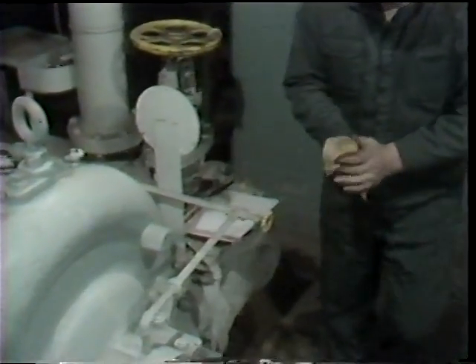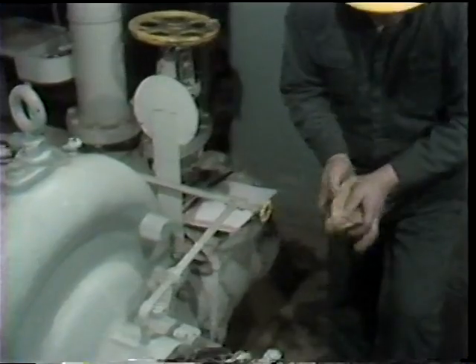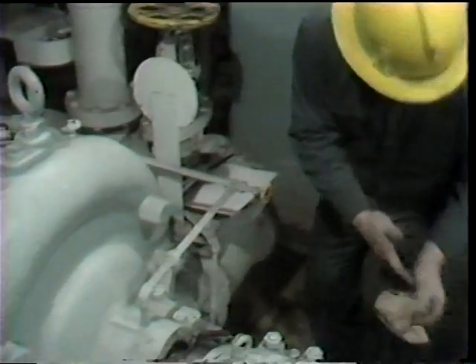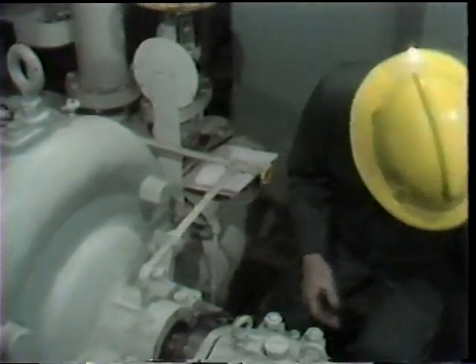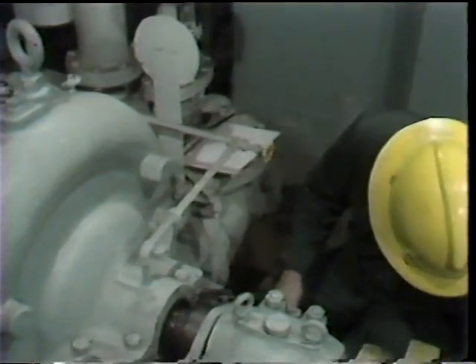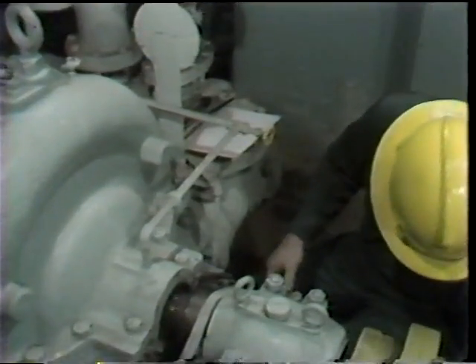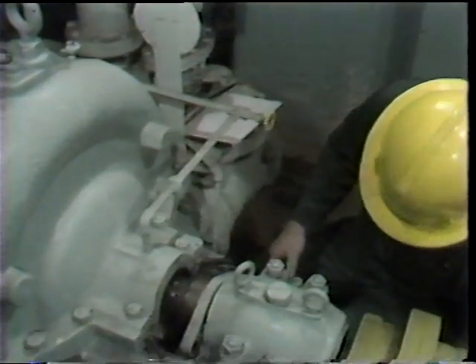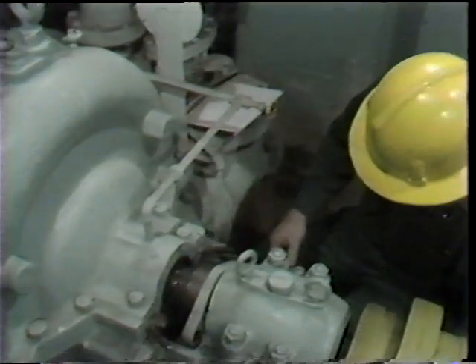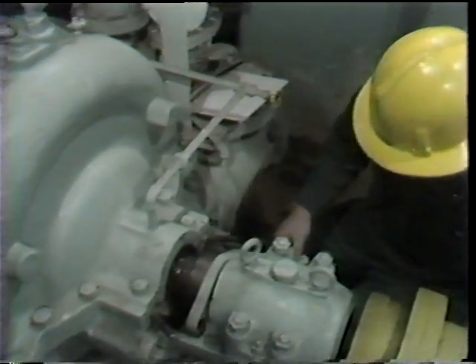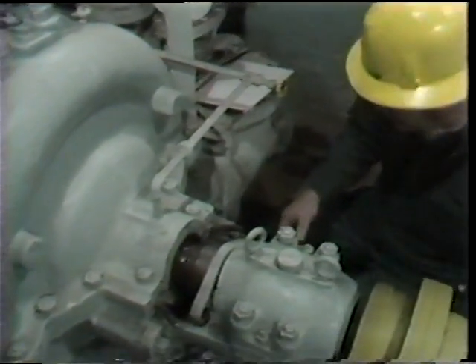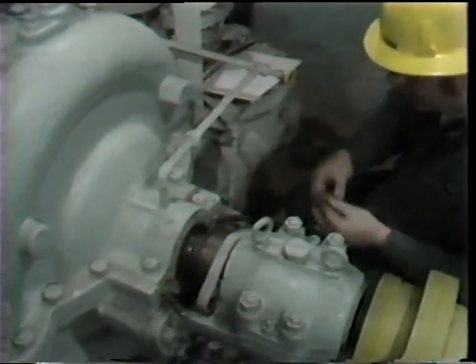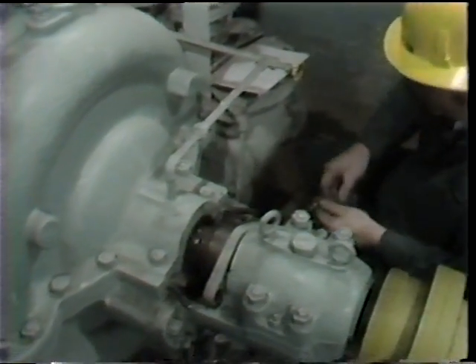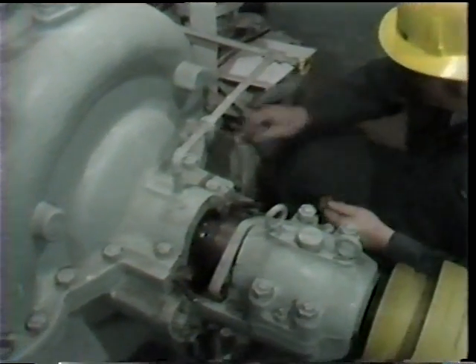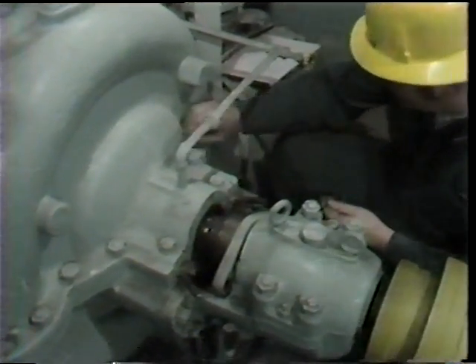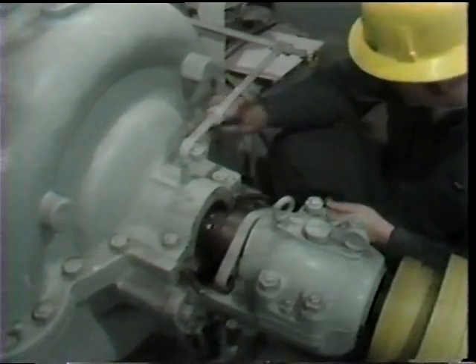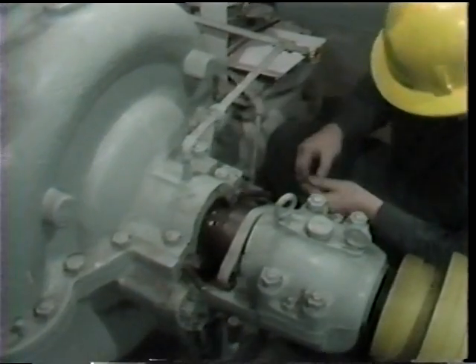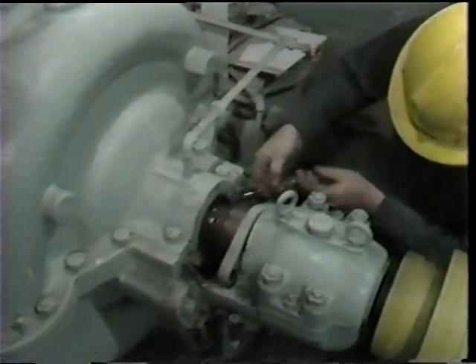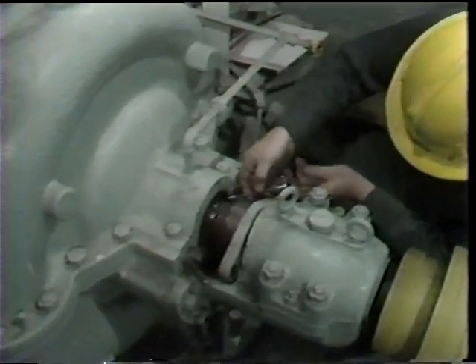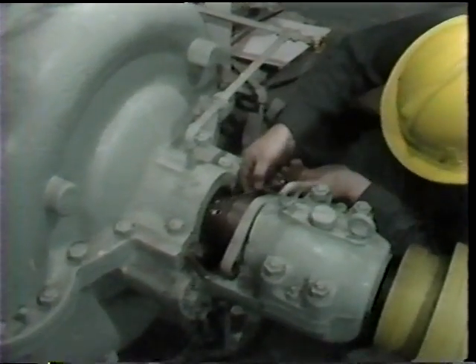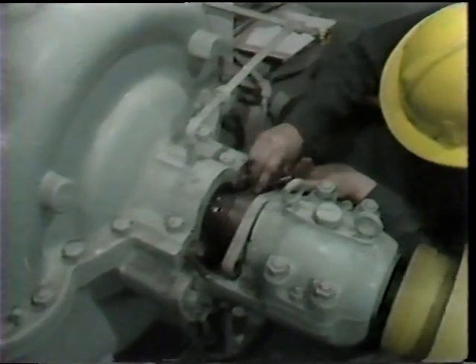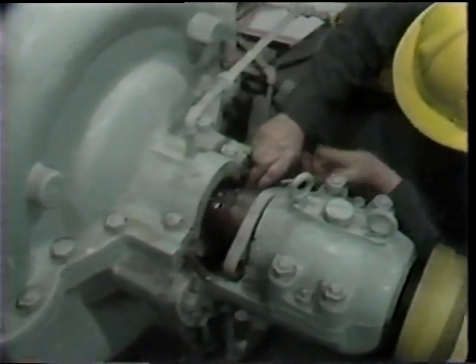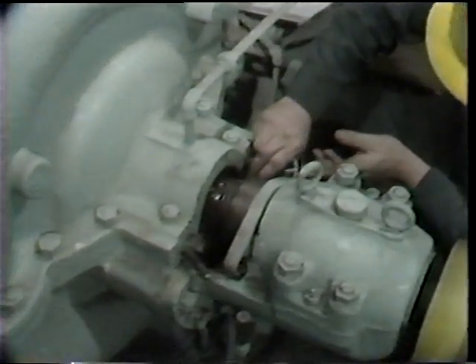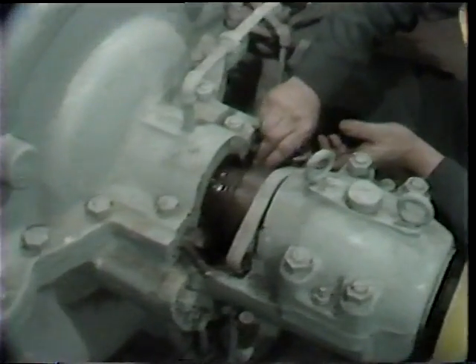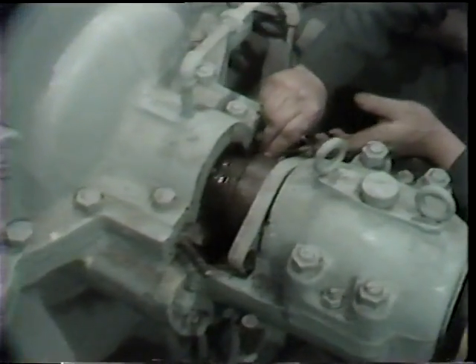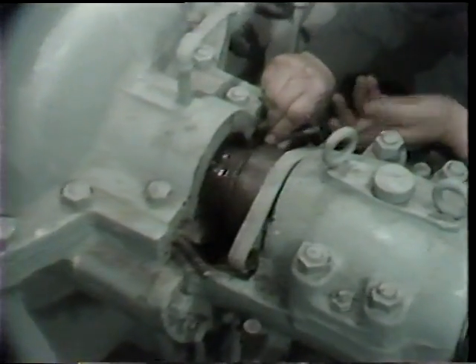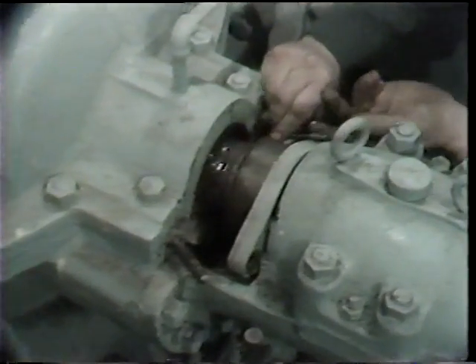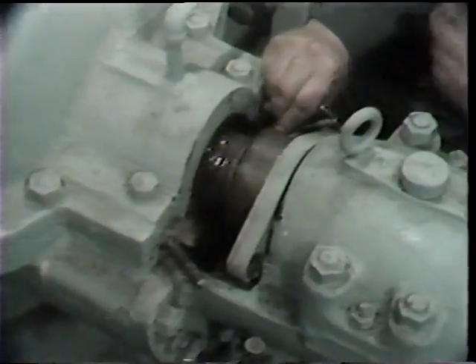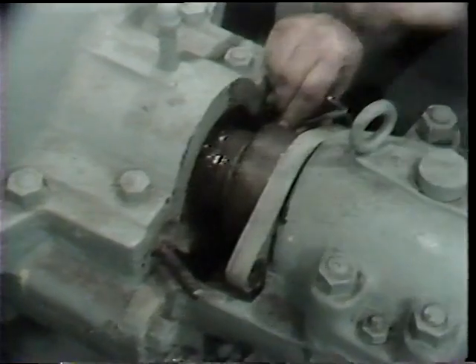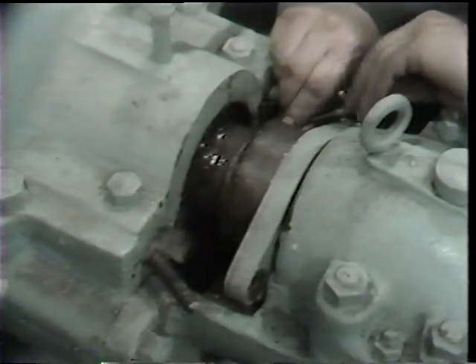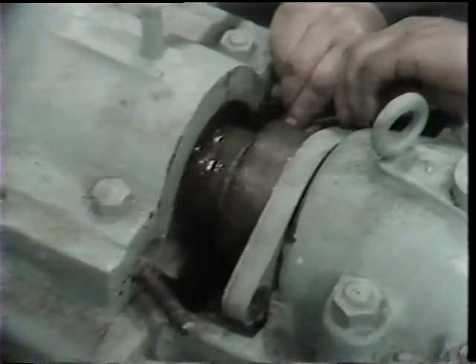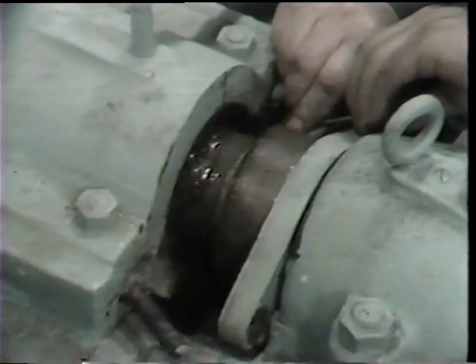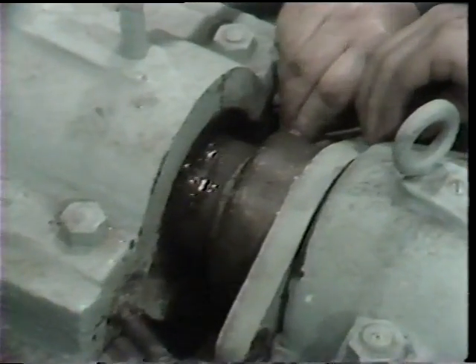After making this note, he was then ready to remove the lantern ring itself. Lantern rings are normally provided with holes which can be engaged by a packing tool in order to allow removal of the ring.